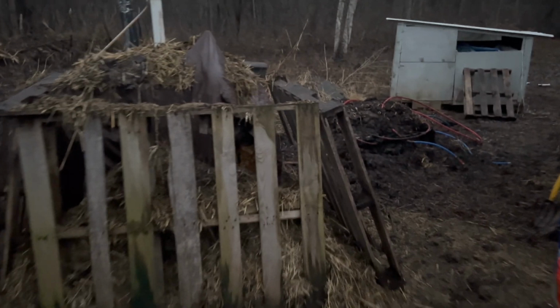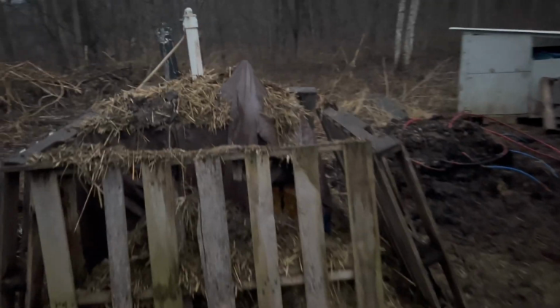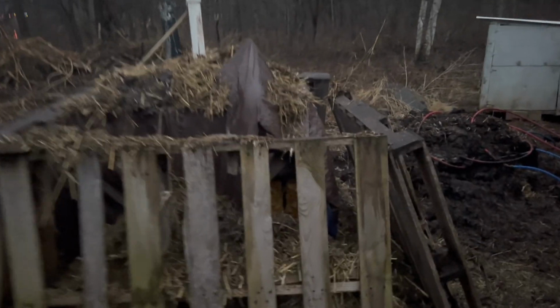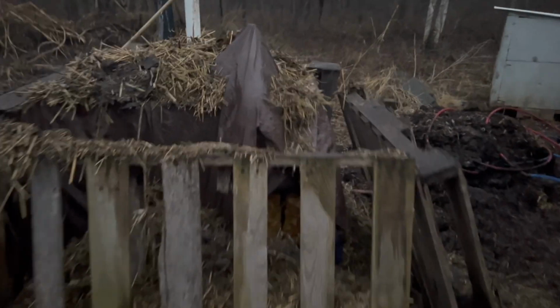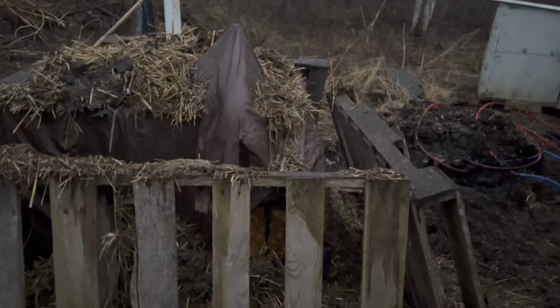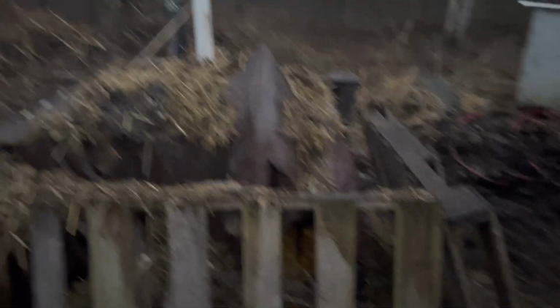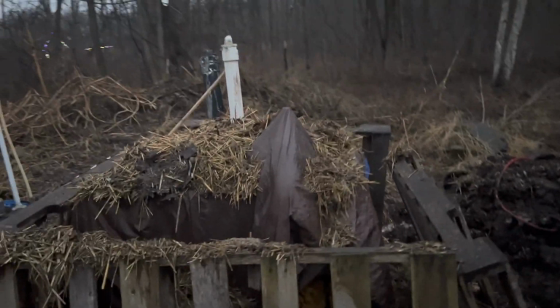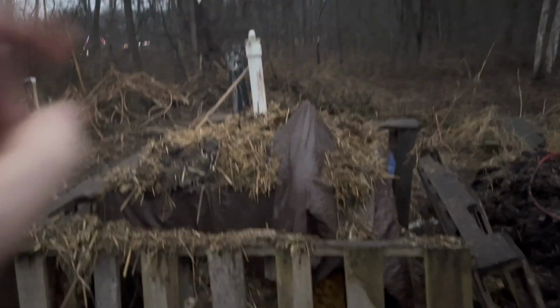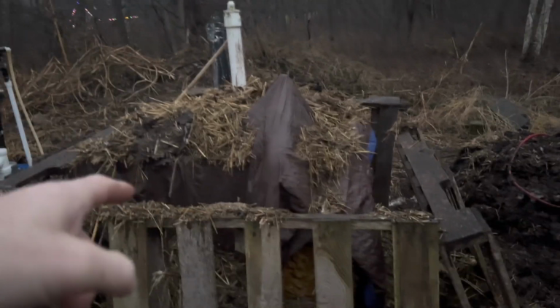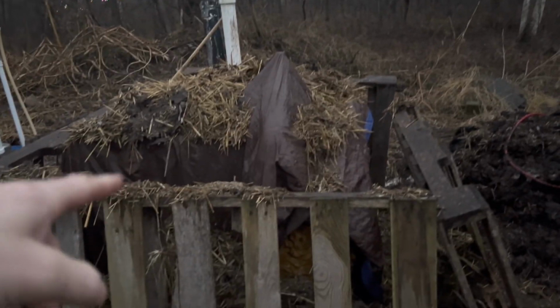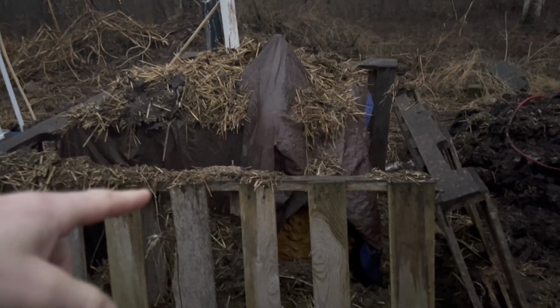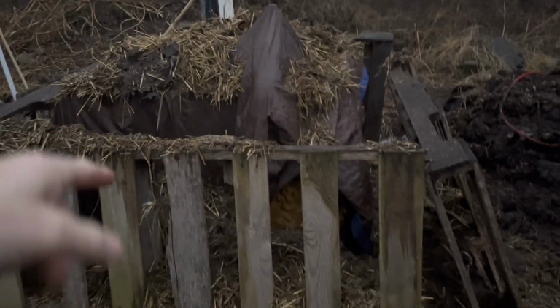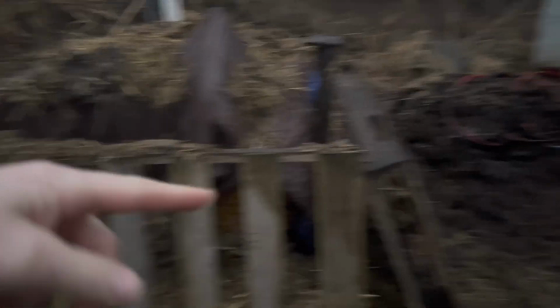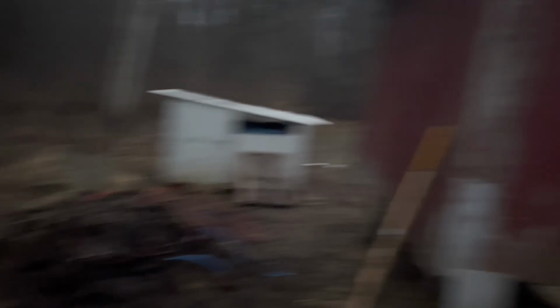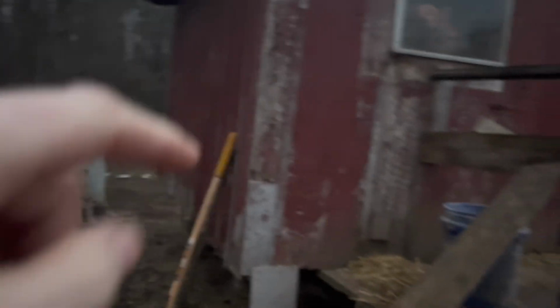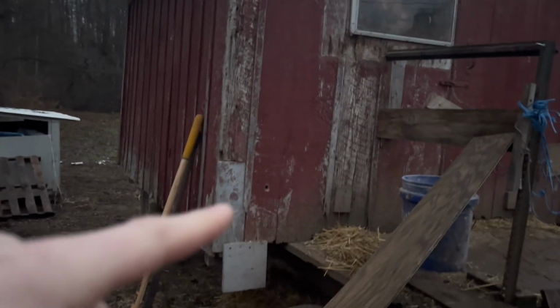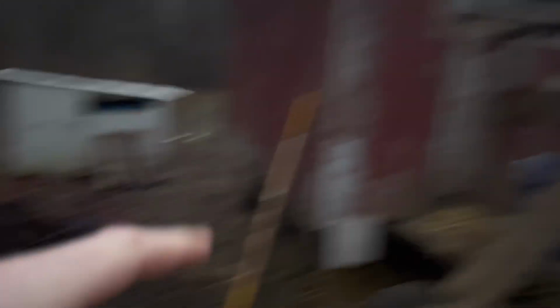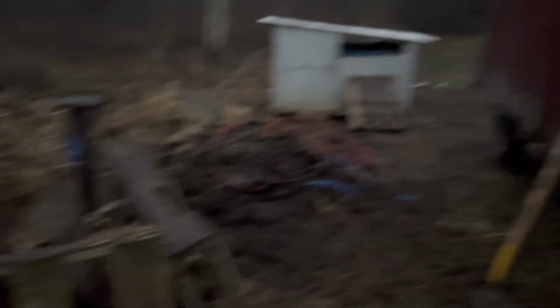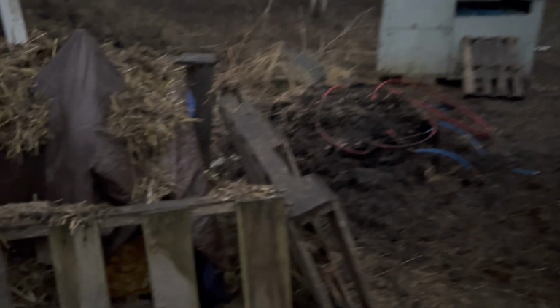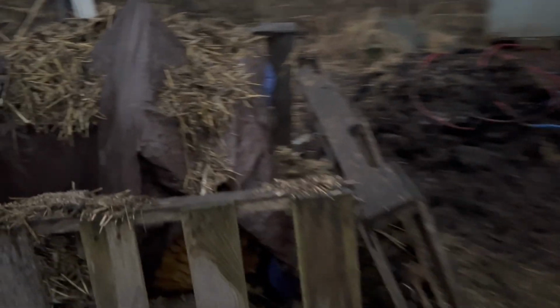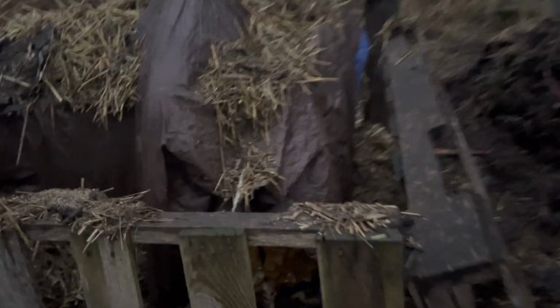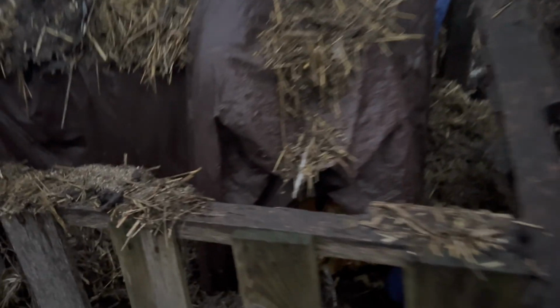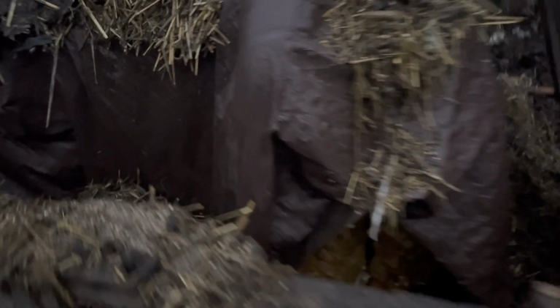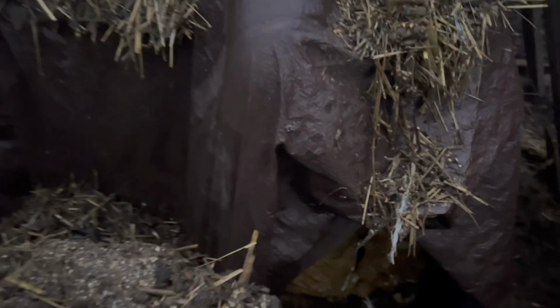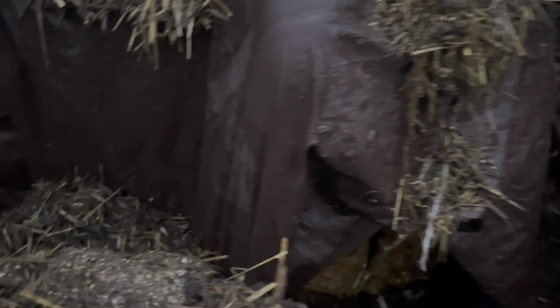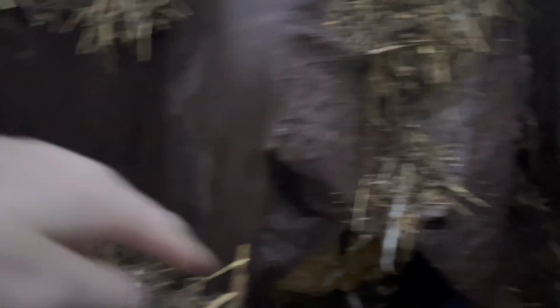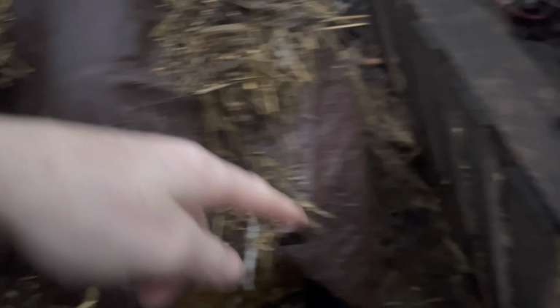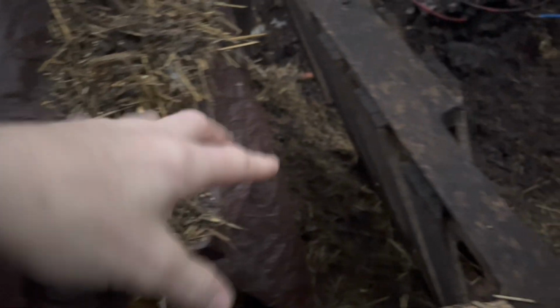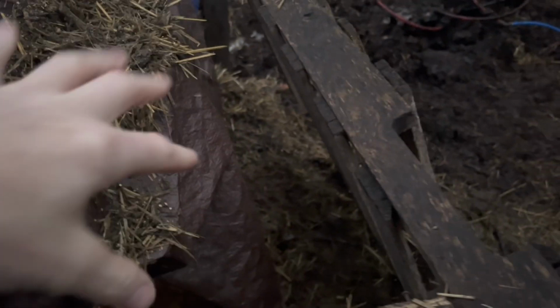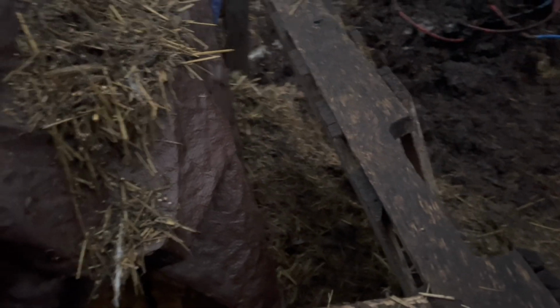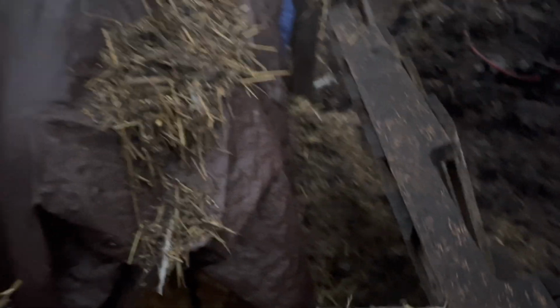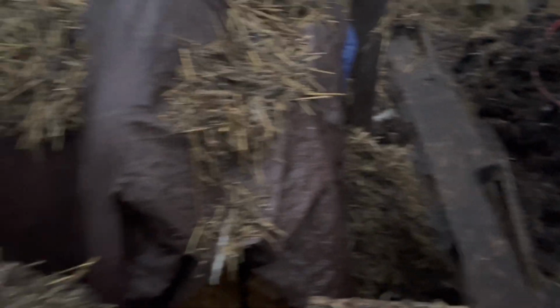If you haven't seen my channel before, it's a cover-up for the winter. As I clean out my chicken coop, I put in more manure around here to just insulate the tank through the winter.